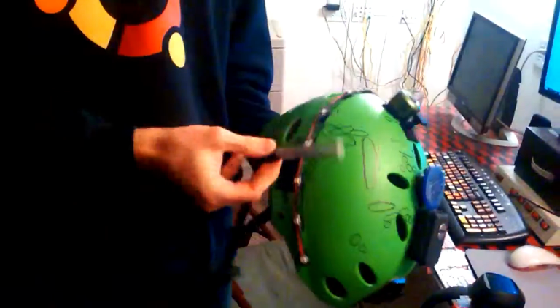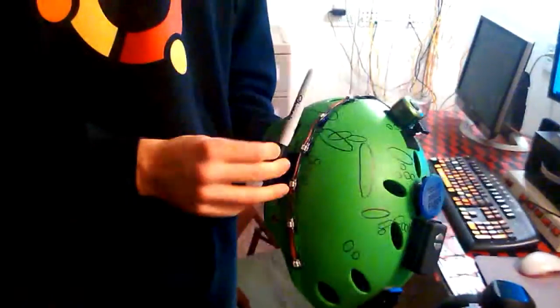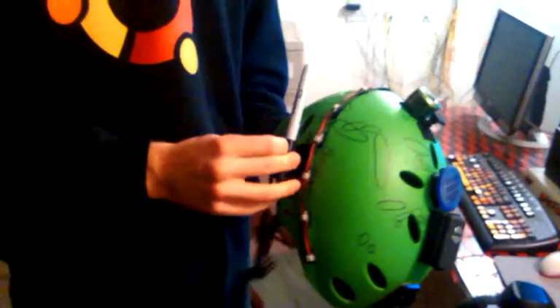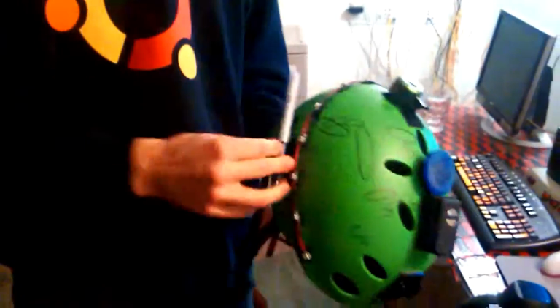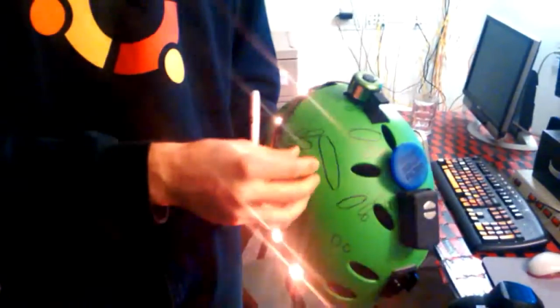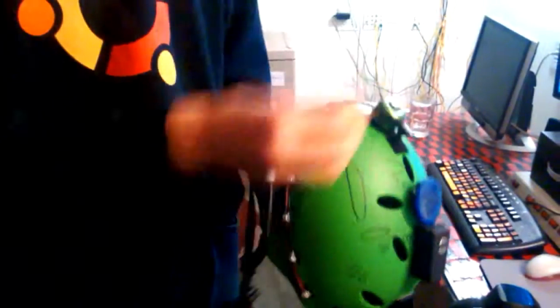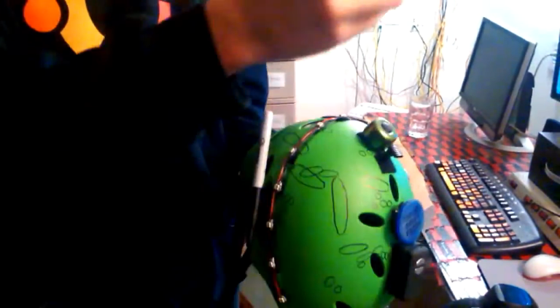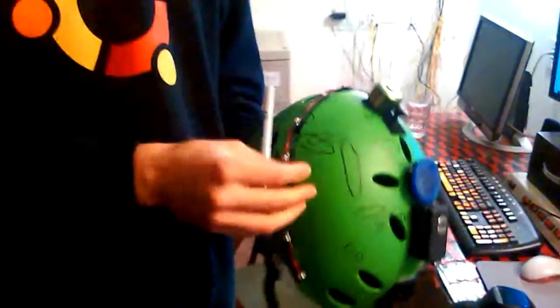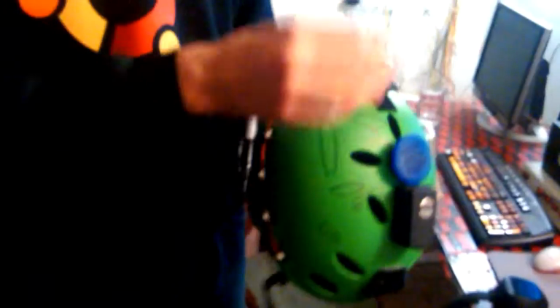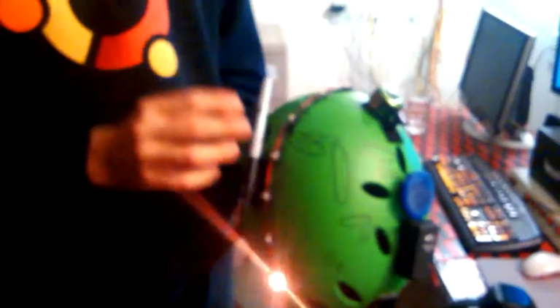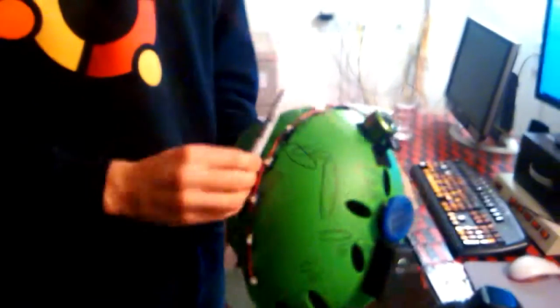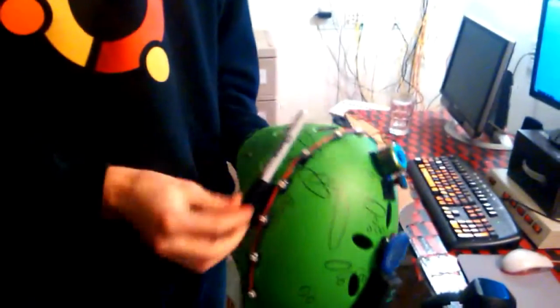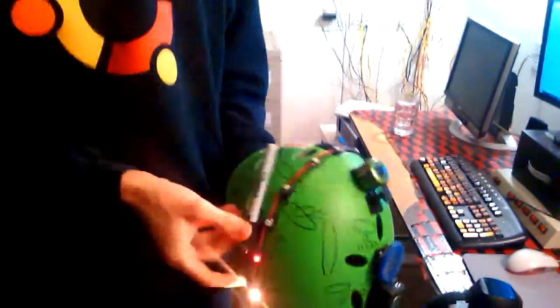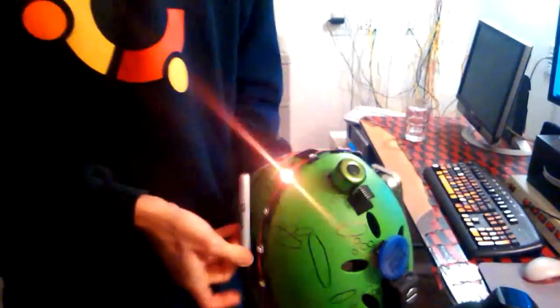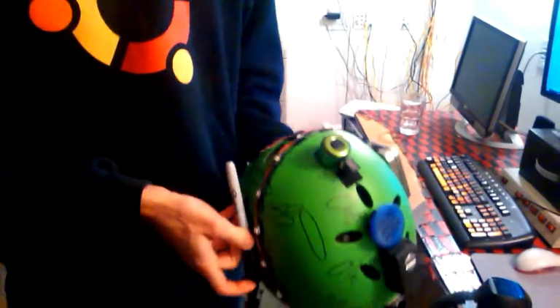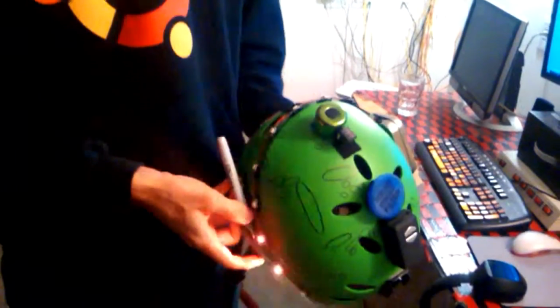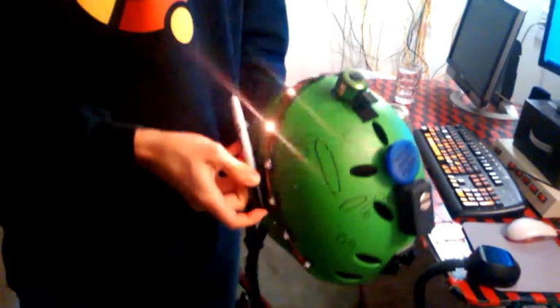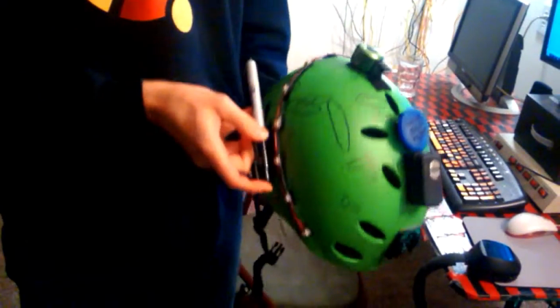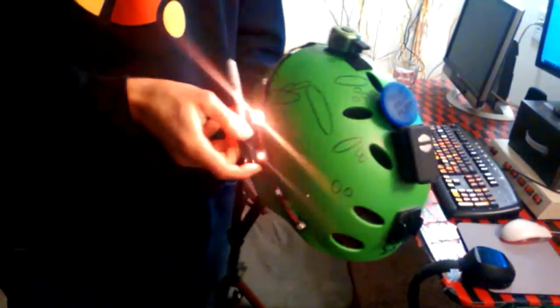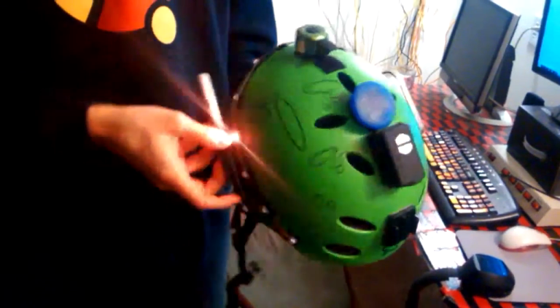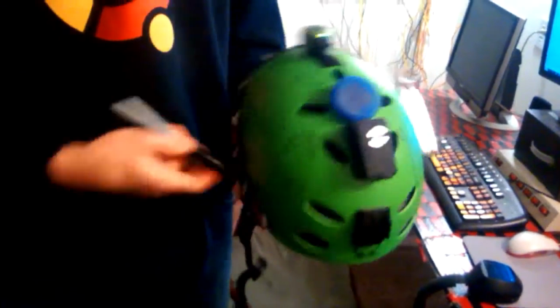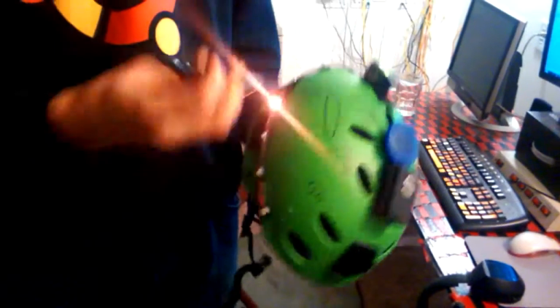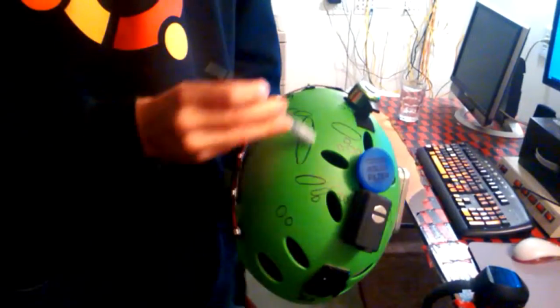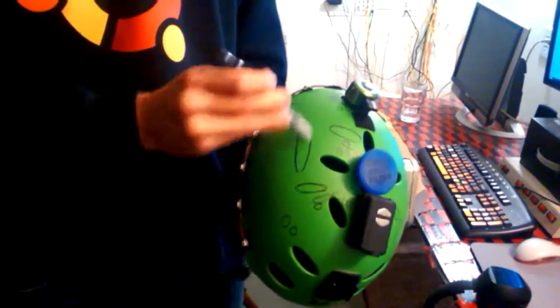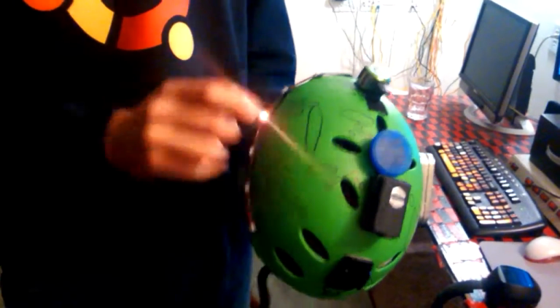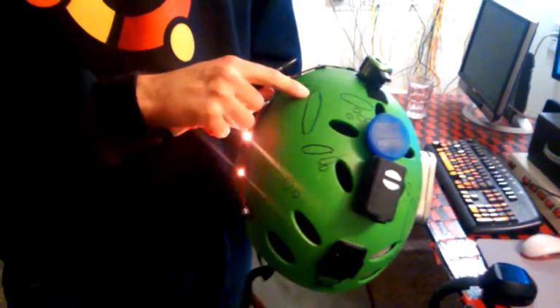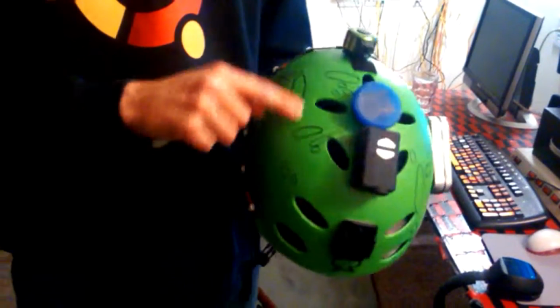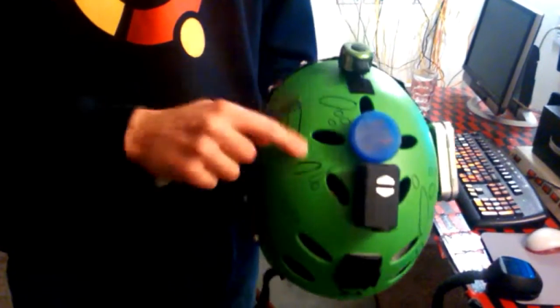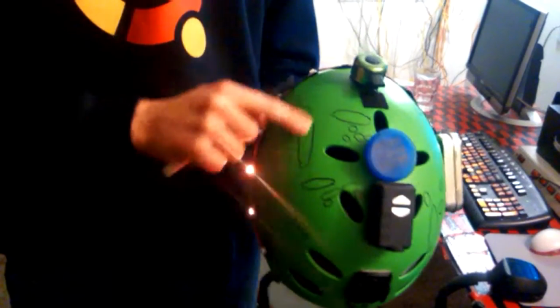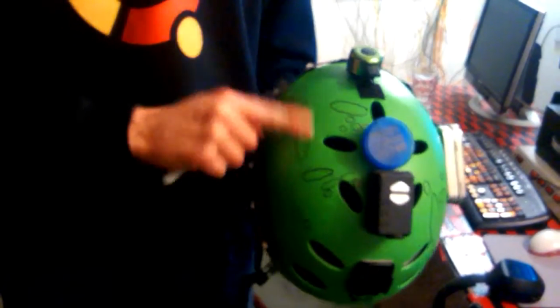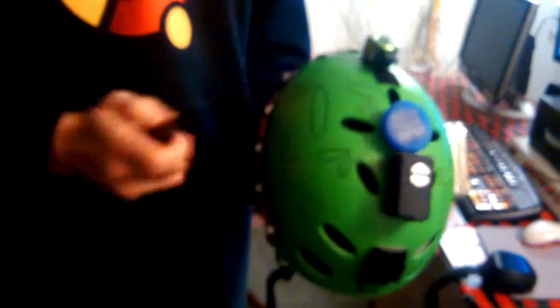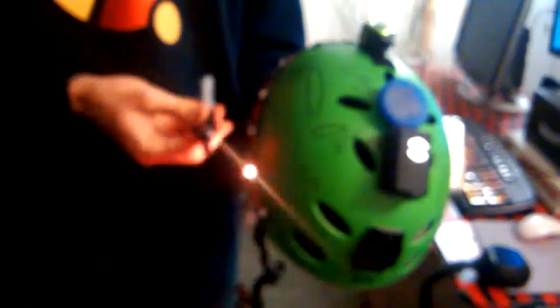I wanted to get a Chappie antenna, how much I could get a Chappie antenna right here — like a 3D printed Chappie antenna — but this is just a Sharpie. I've circled all the scratches on here.